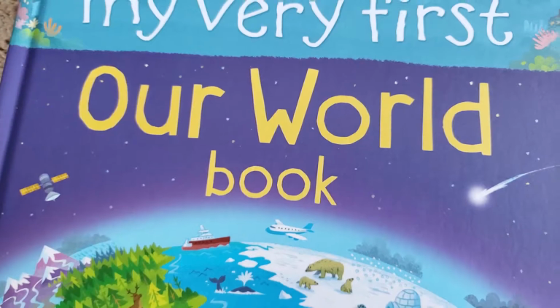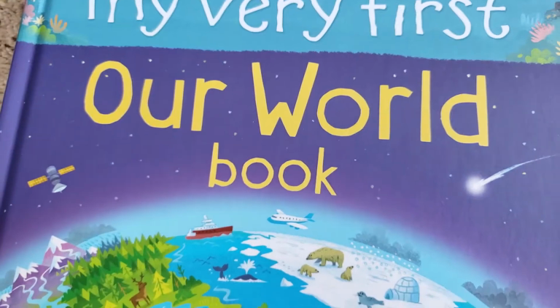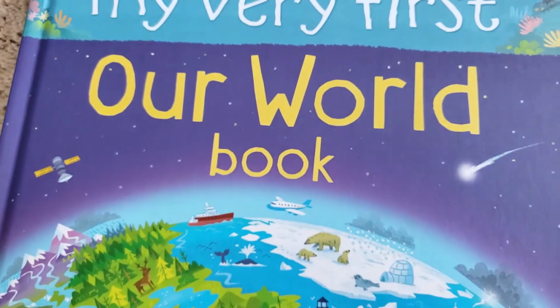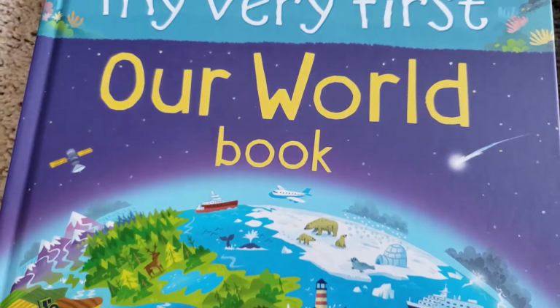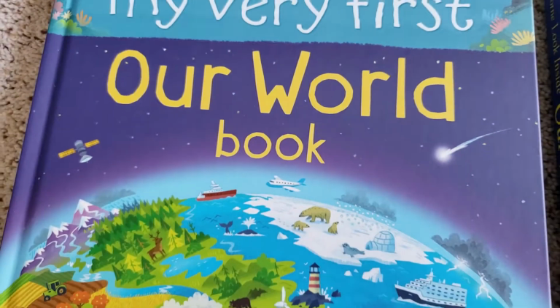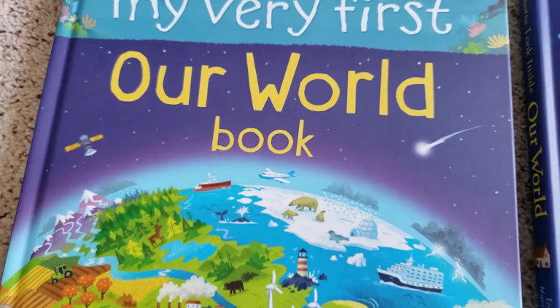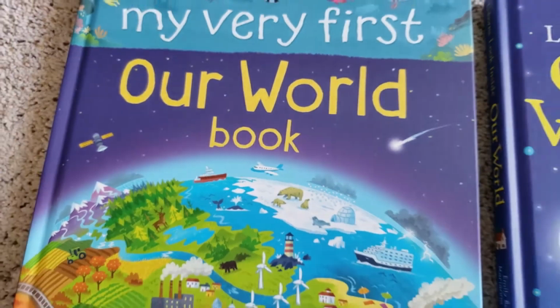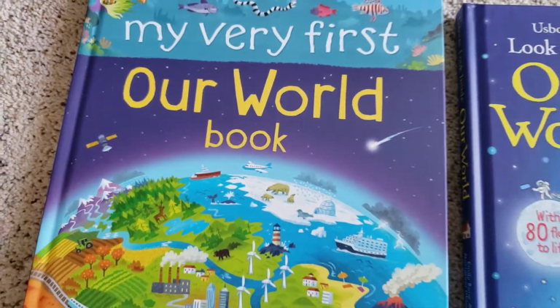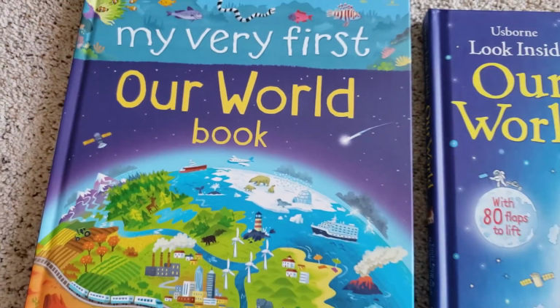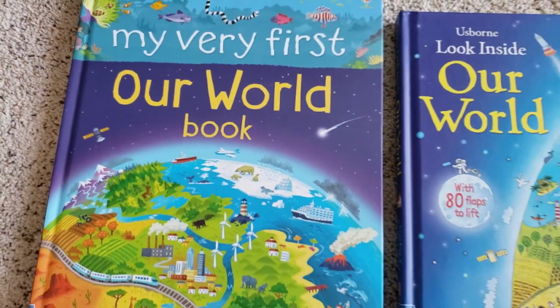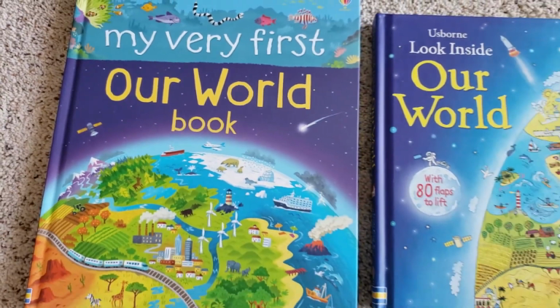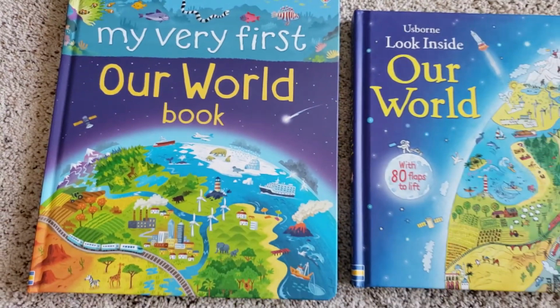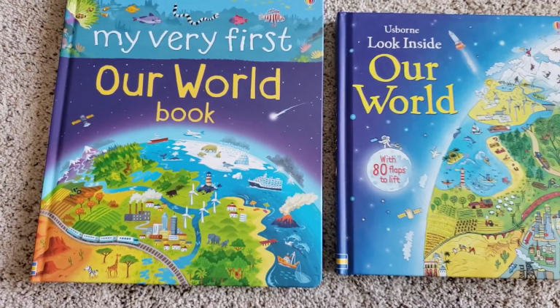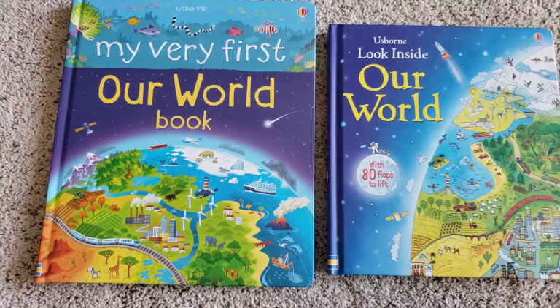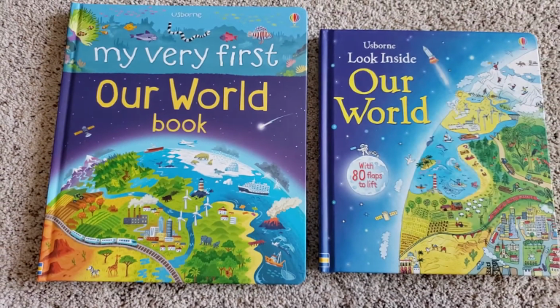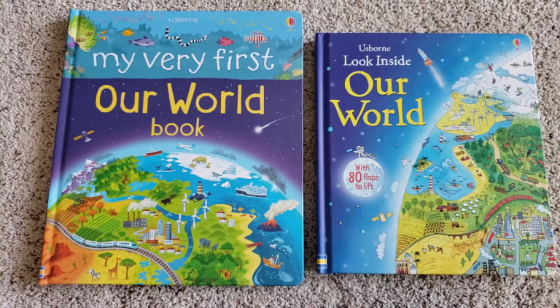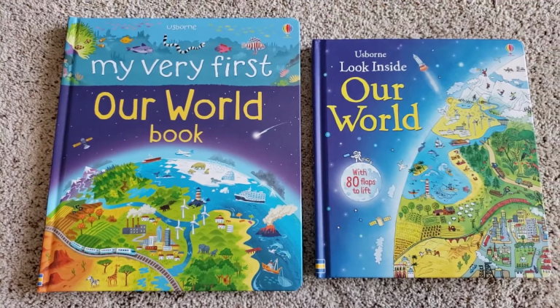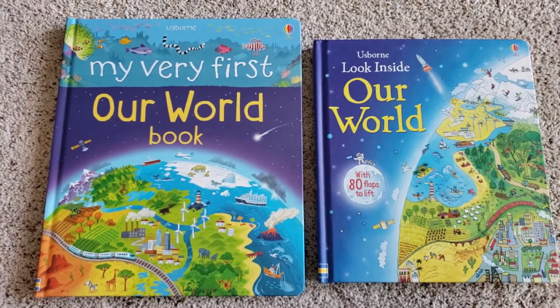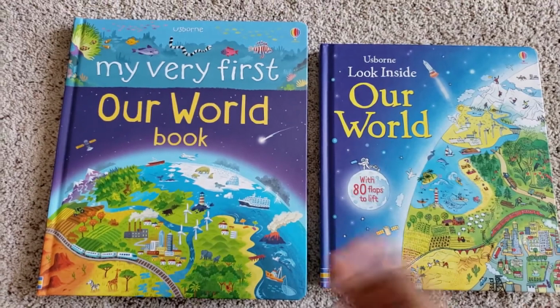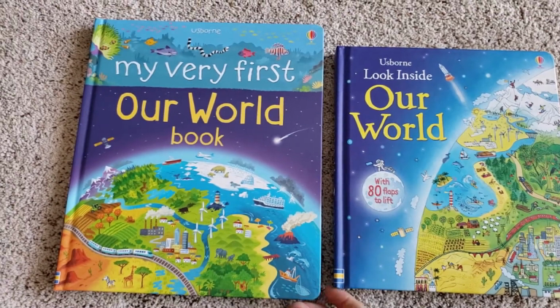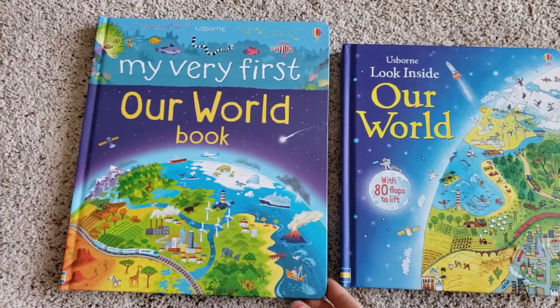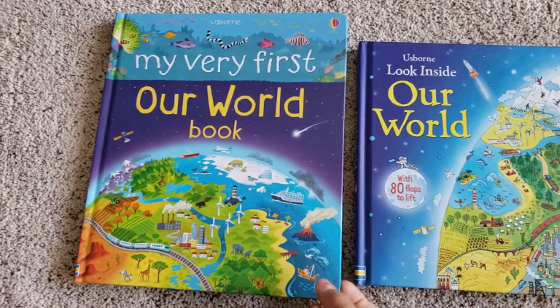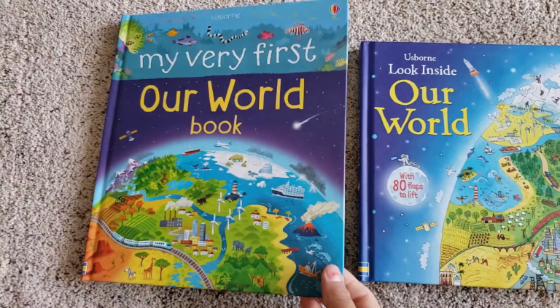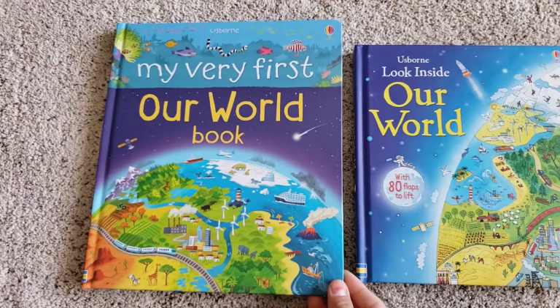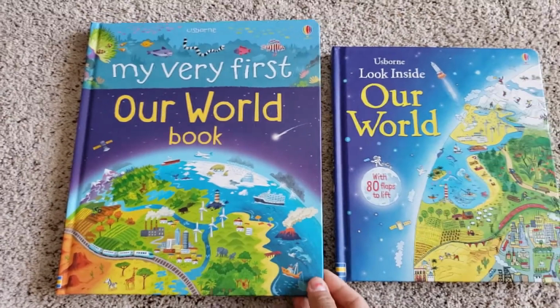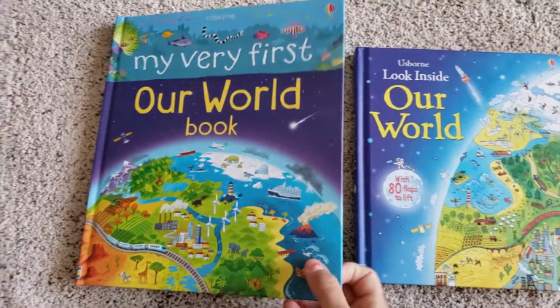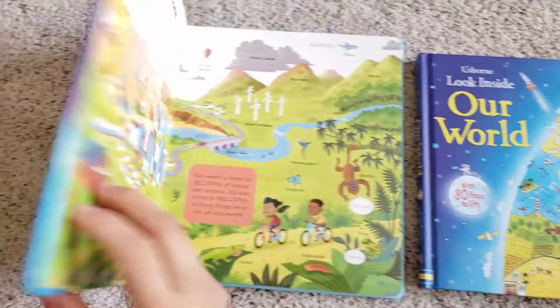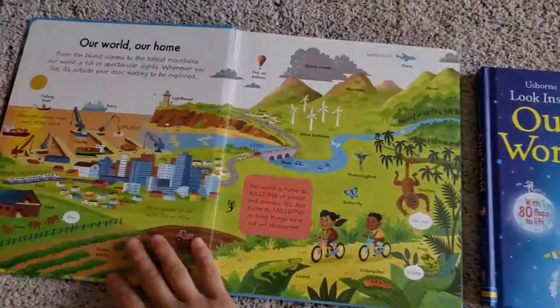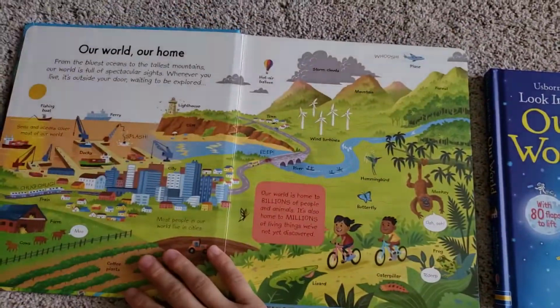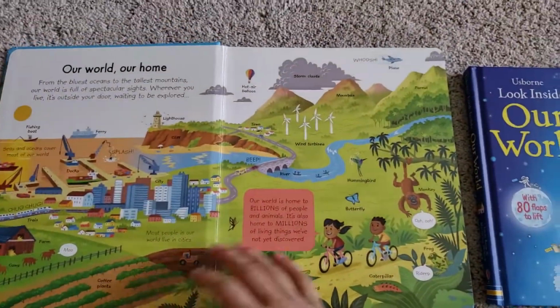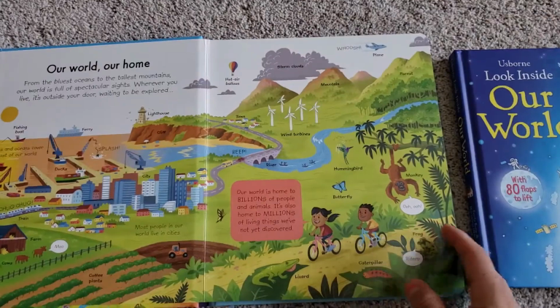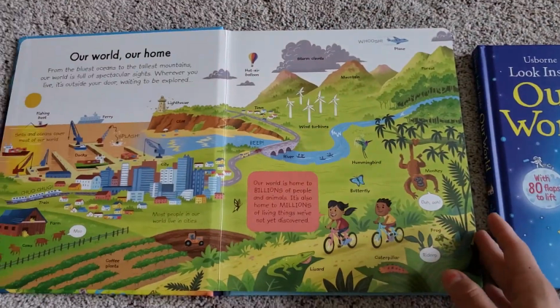Hi everyone, this is Daisy with Fox and Flowers Book Club. I wanted to show you the two different Osborne Our World books in case you were interested in getting one and not sure which one to get.